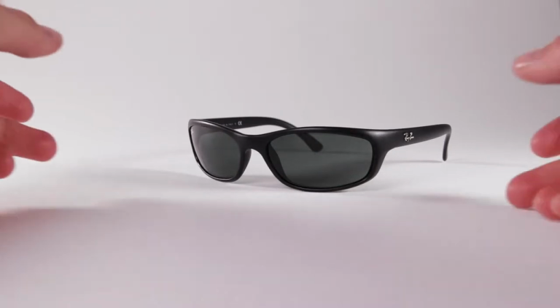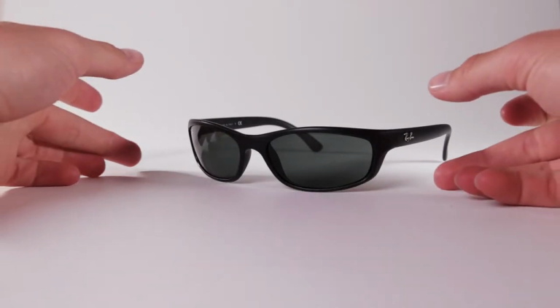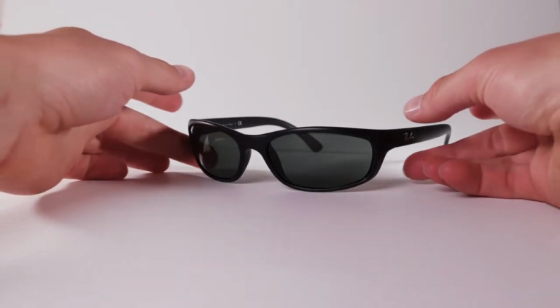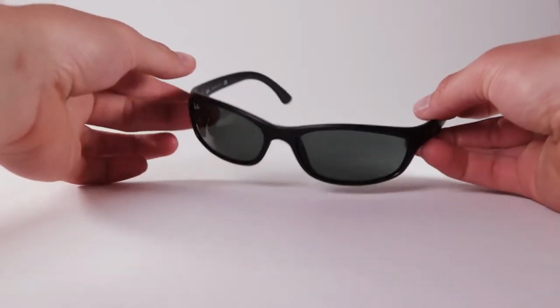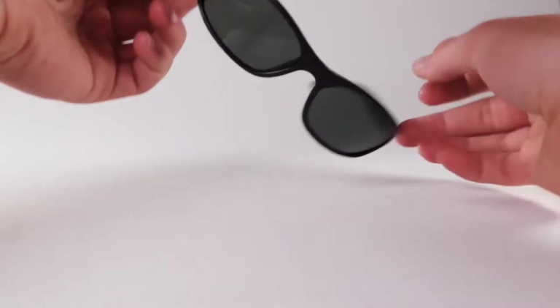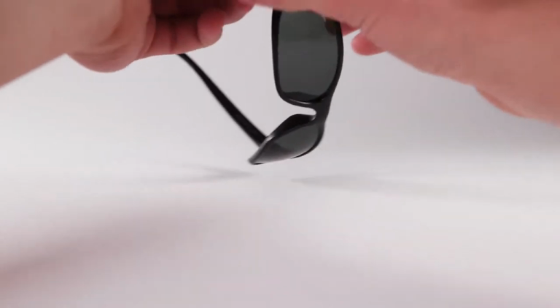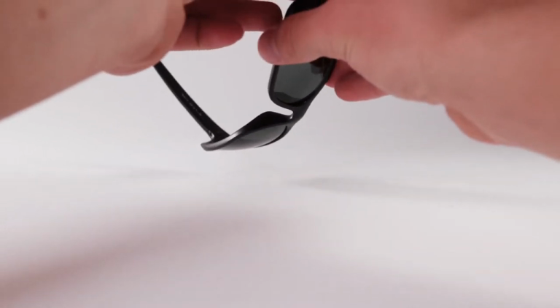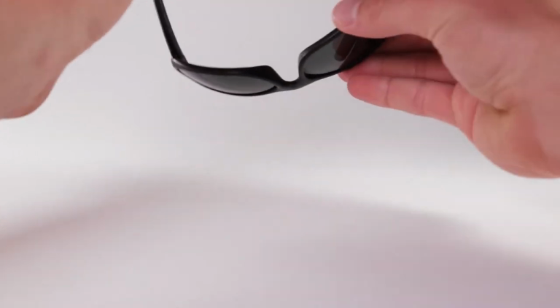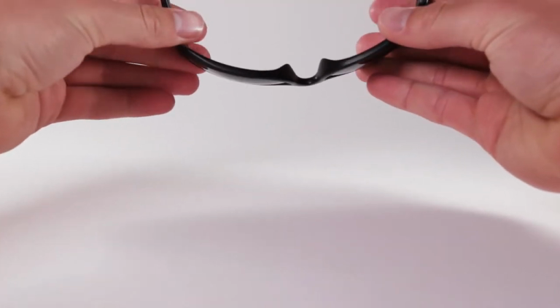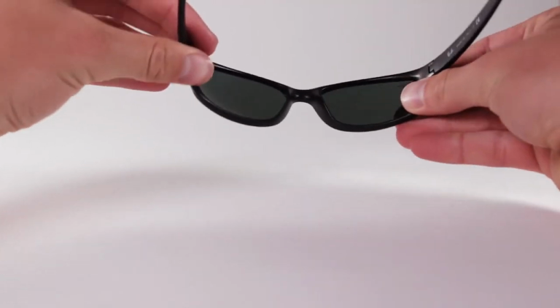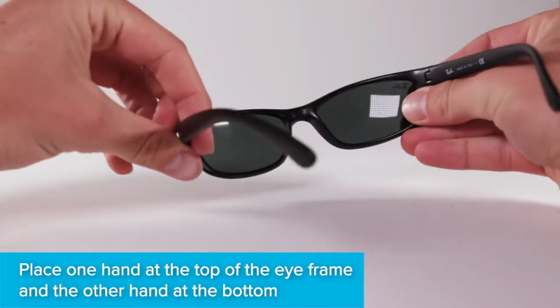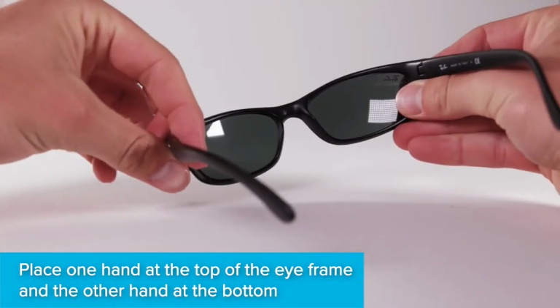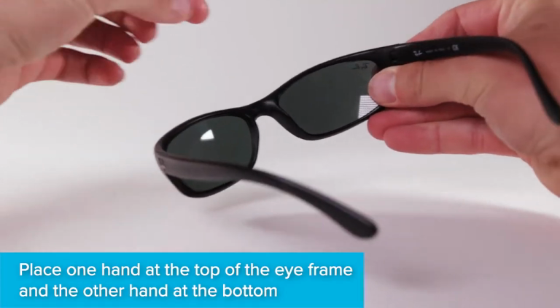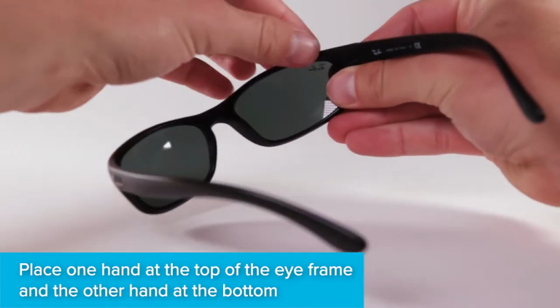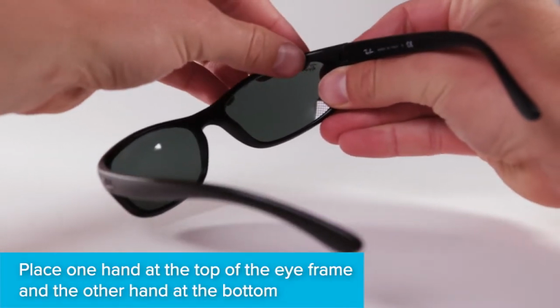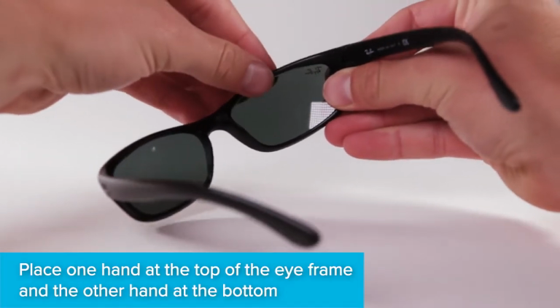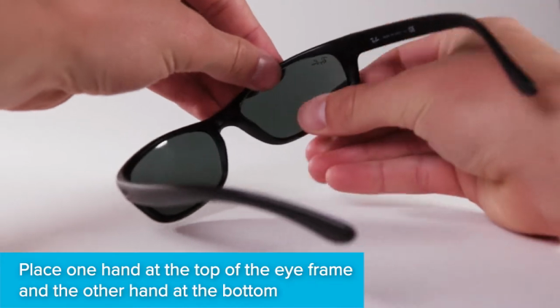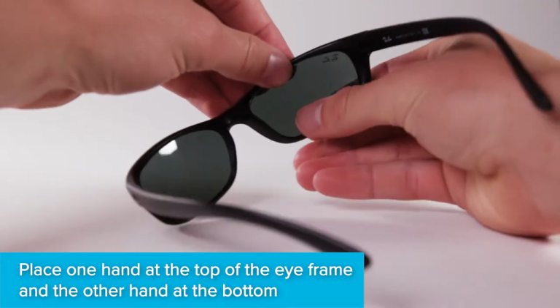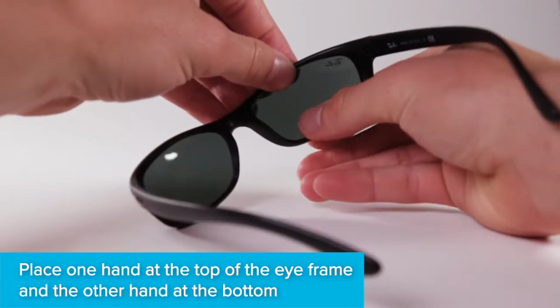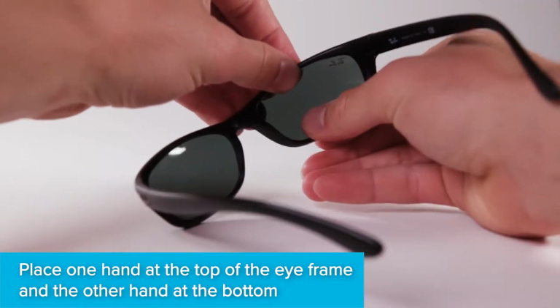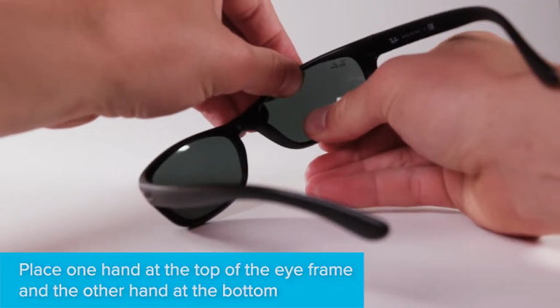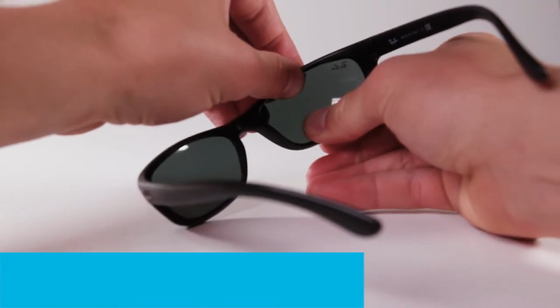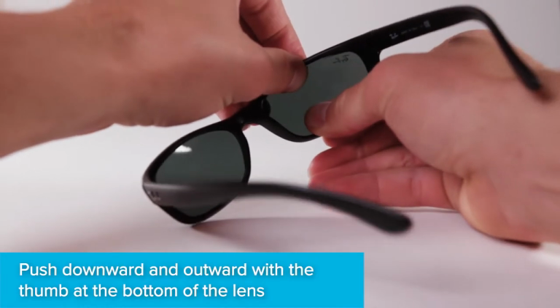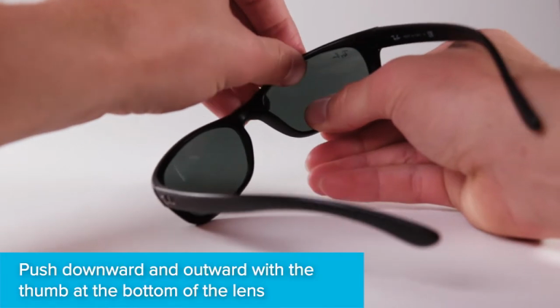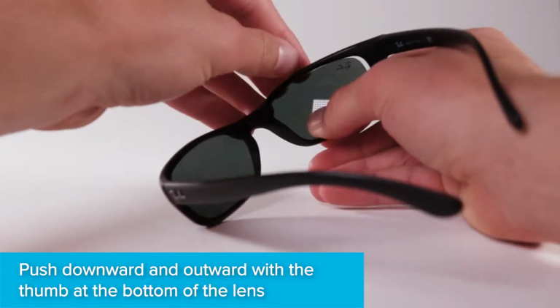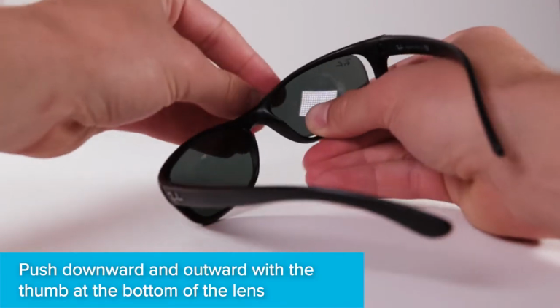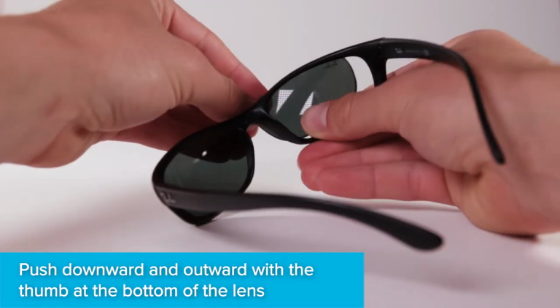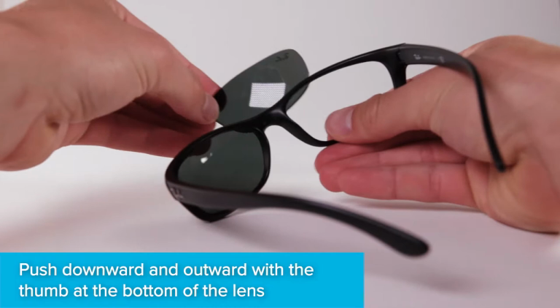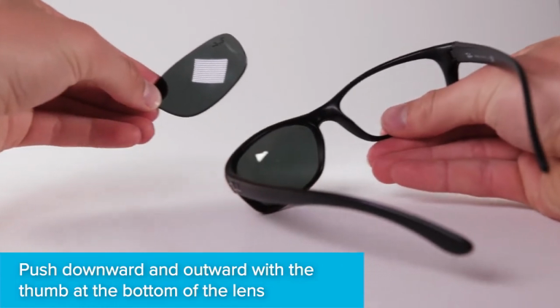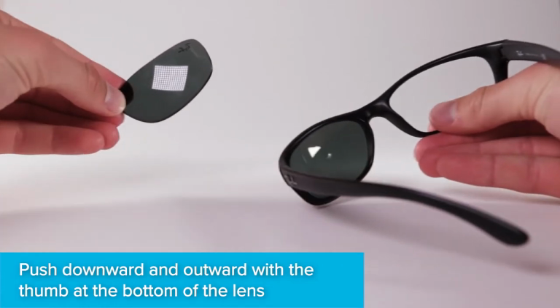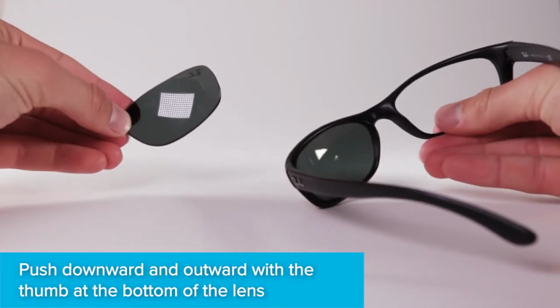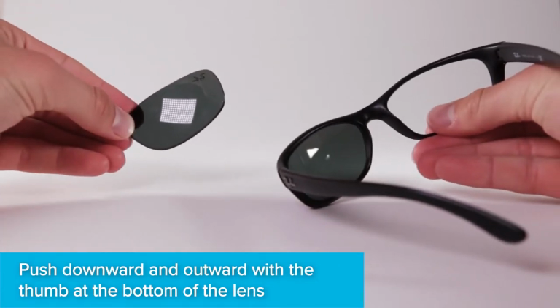Hold the frames facing away from you so you're looking at the inside of the lens. Place one hand on top of the frame and one hand on the bottom. While gripping the top, push down and outward with your bottom thumb. You will likely hear the lens pop out.